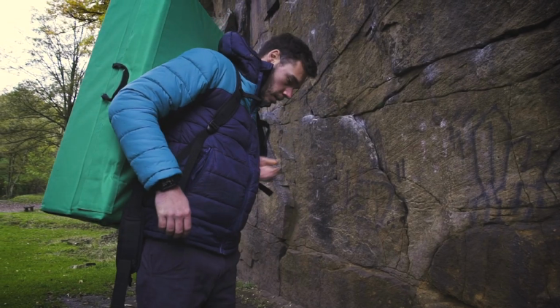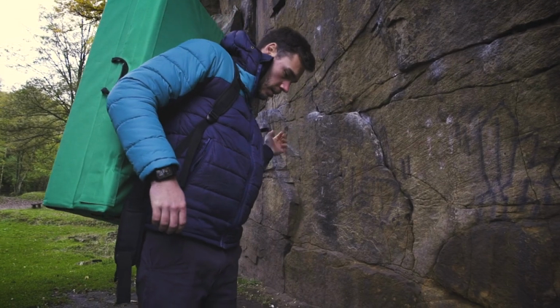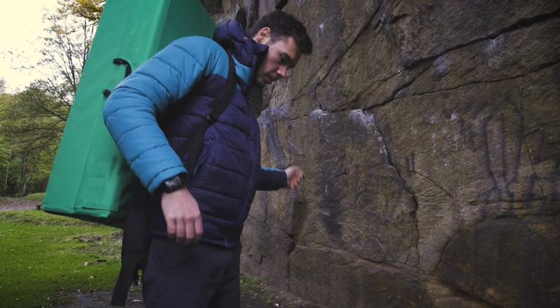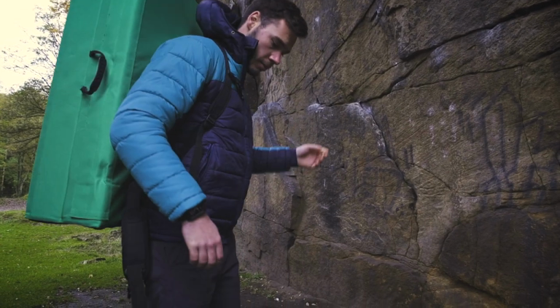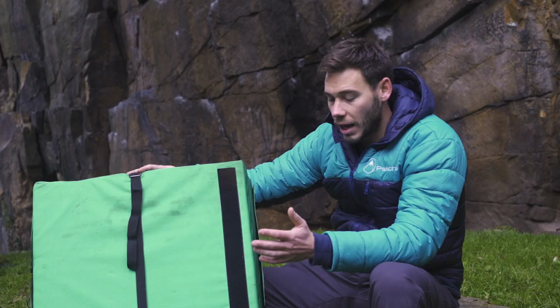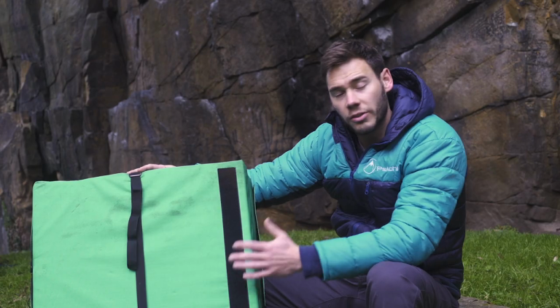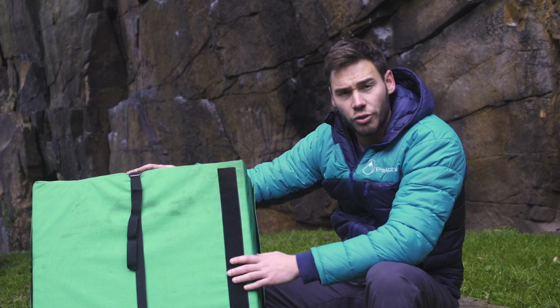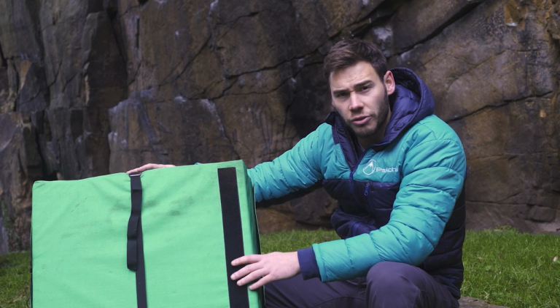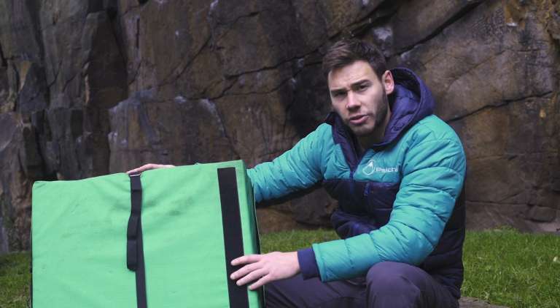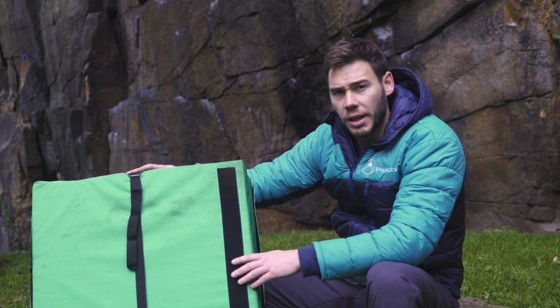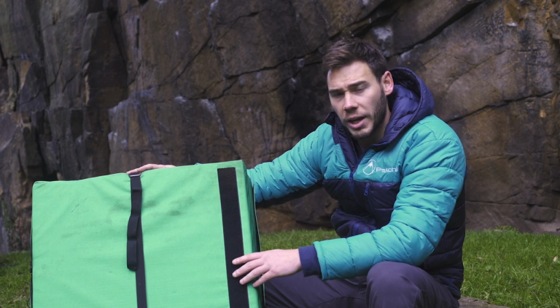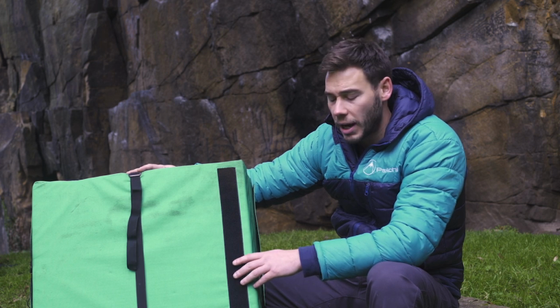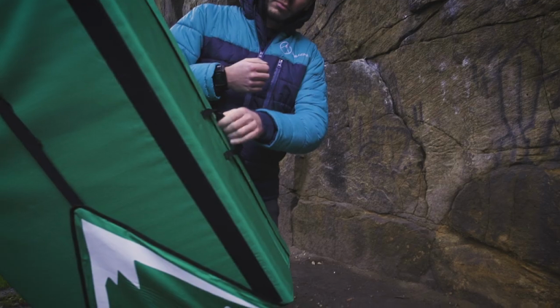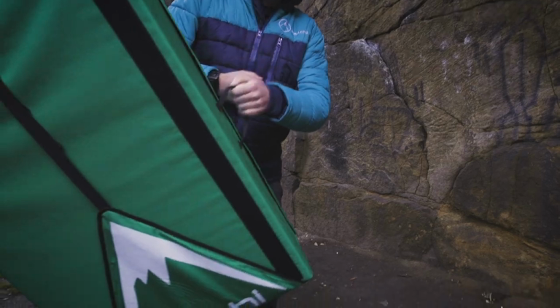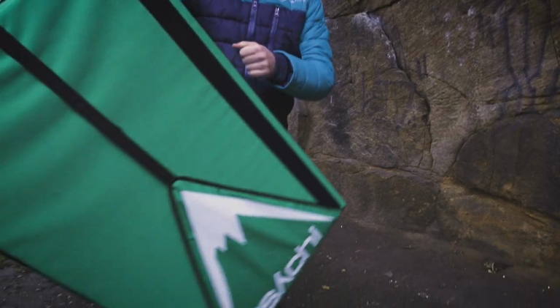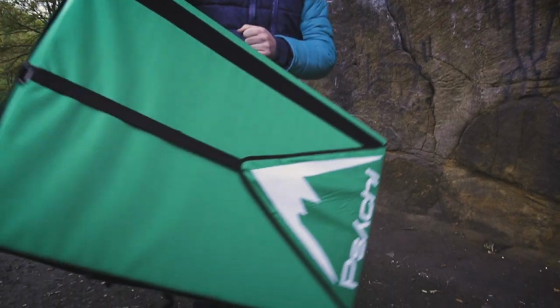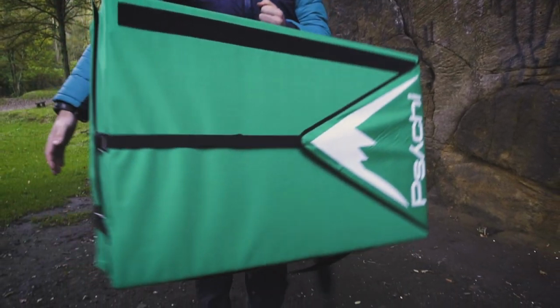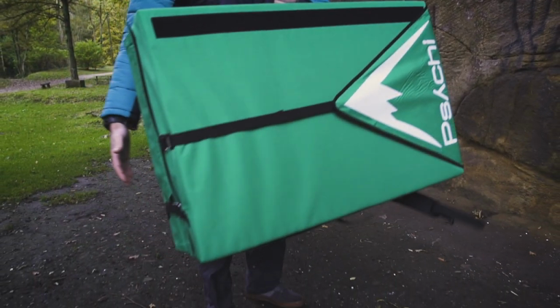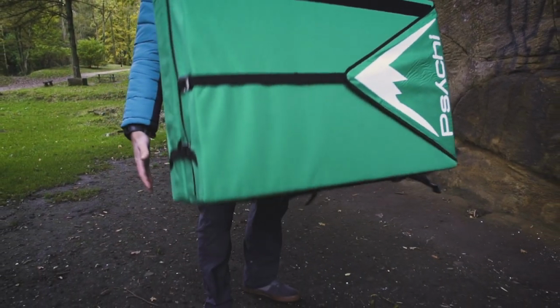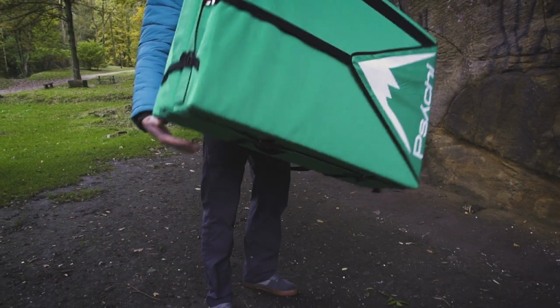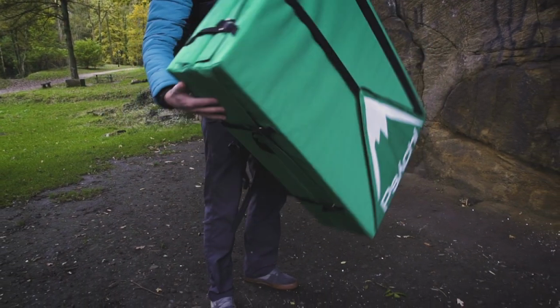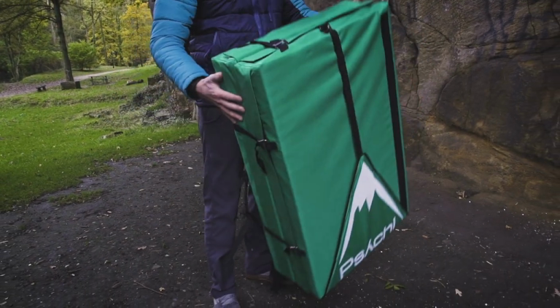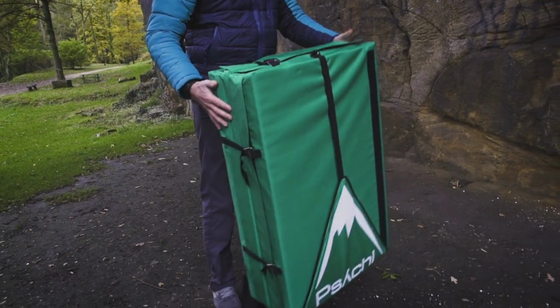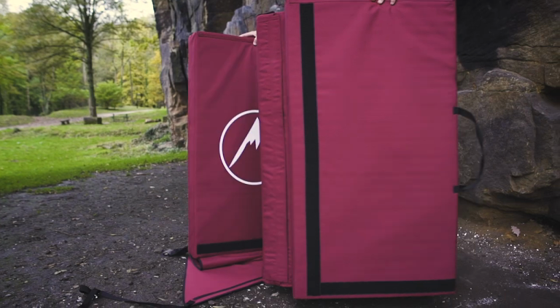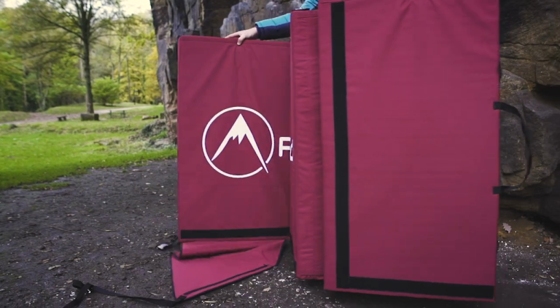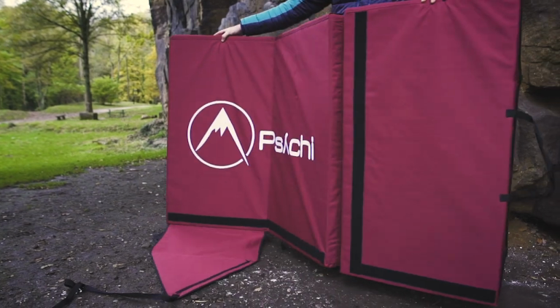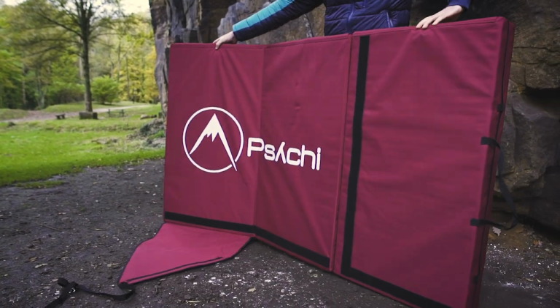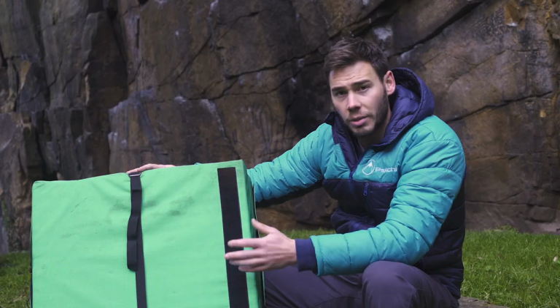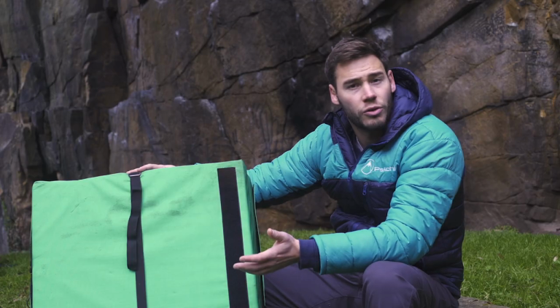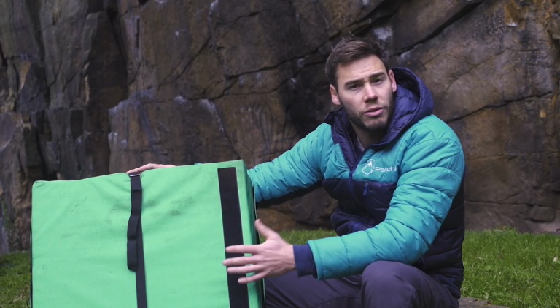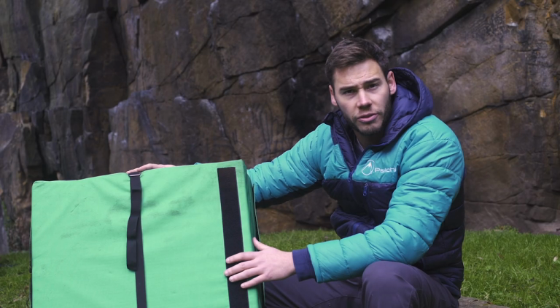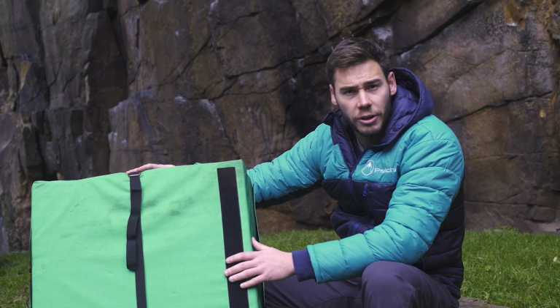Hi, my name is Ben. I'm here to introduce the new Psyche Quake pad. This bouldering pad comes in both a dual fold and a tri-fold, and I'm here to talk through the features for you.